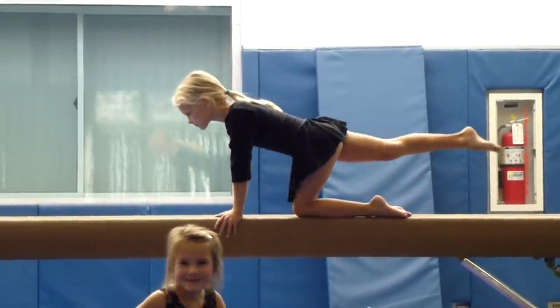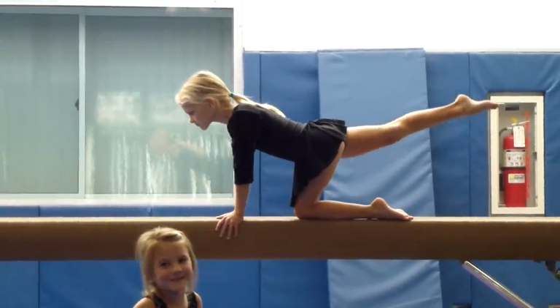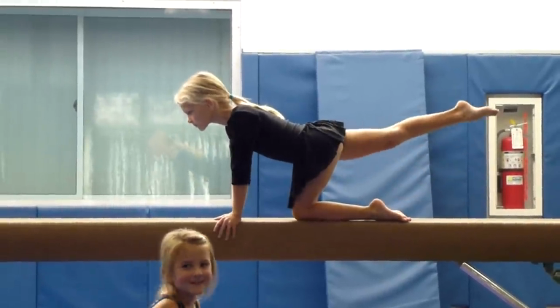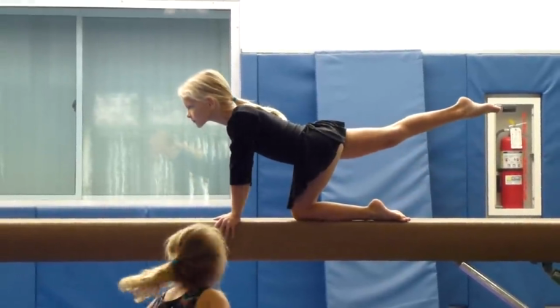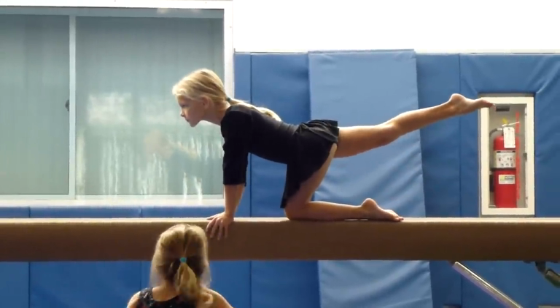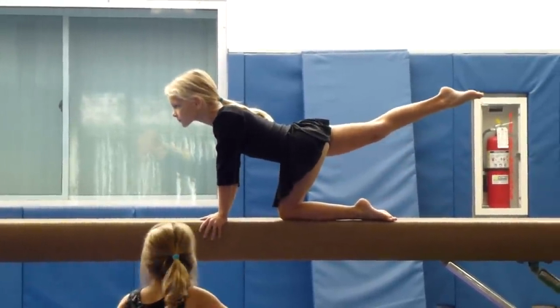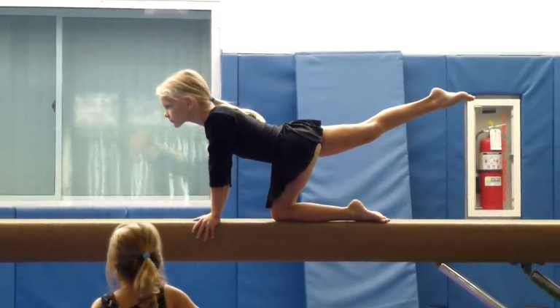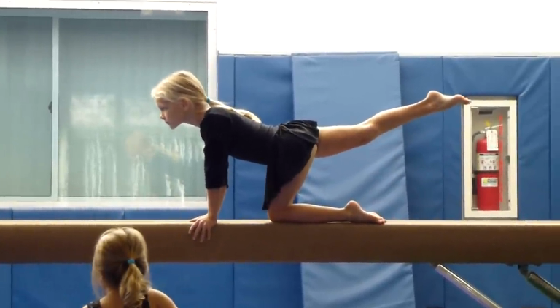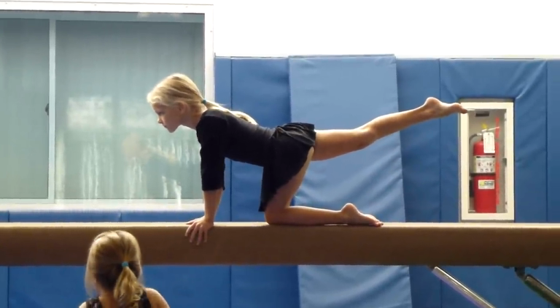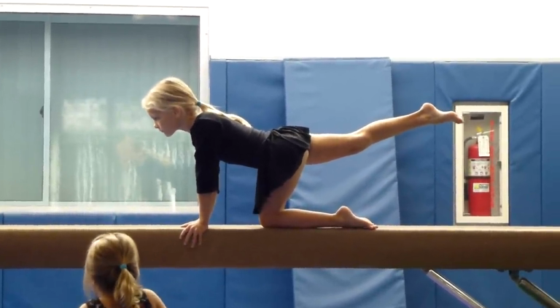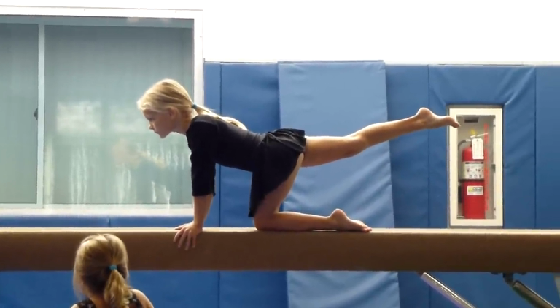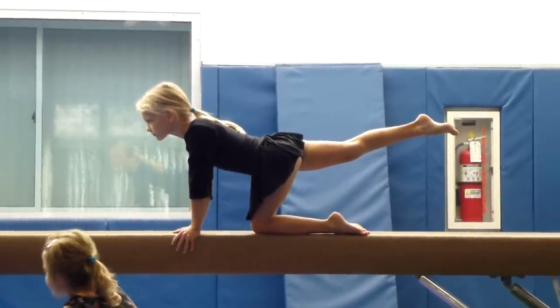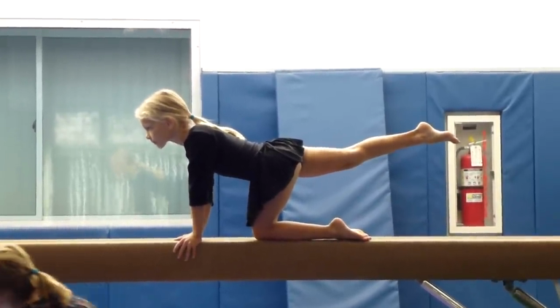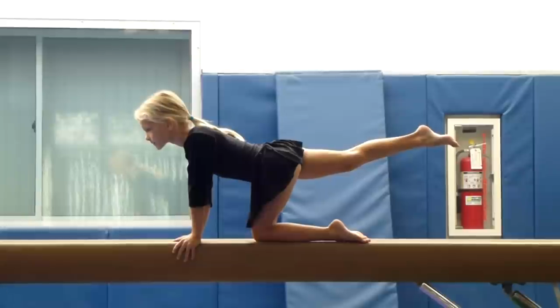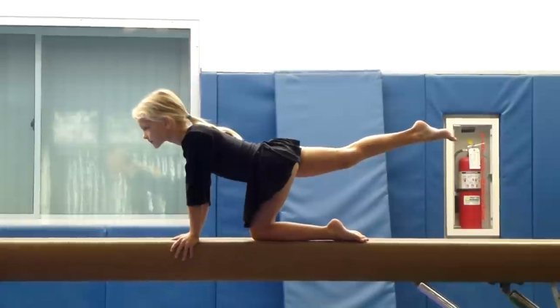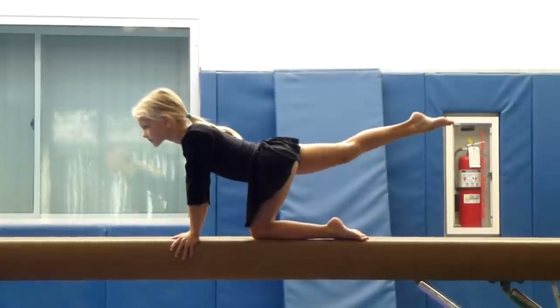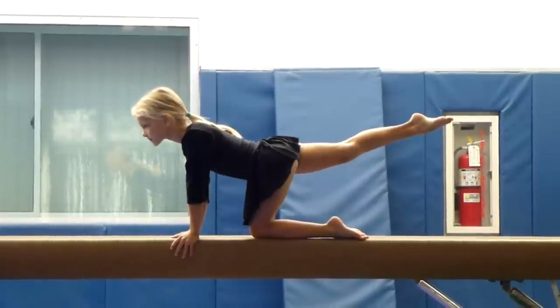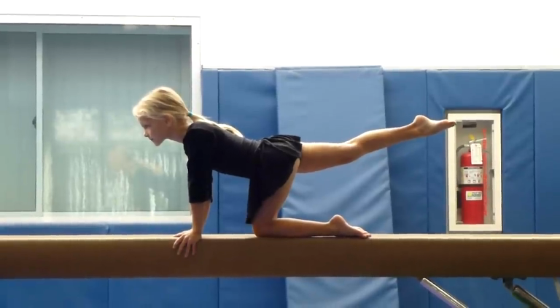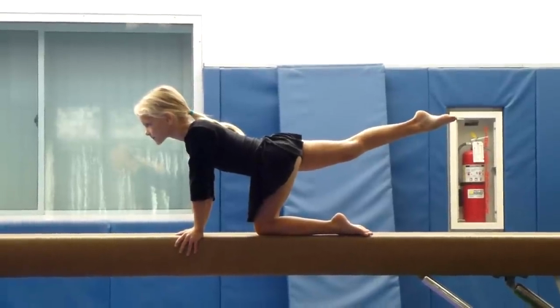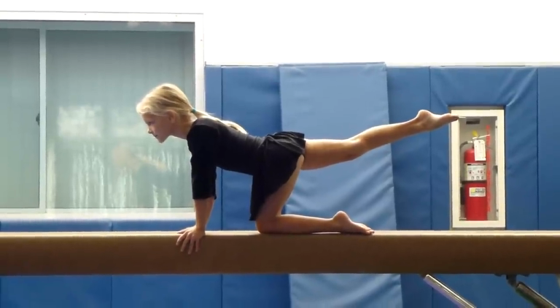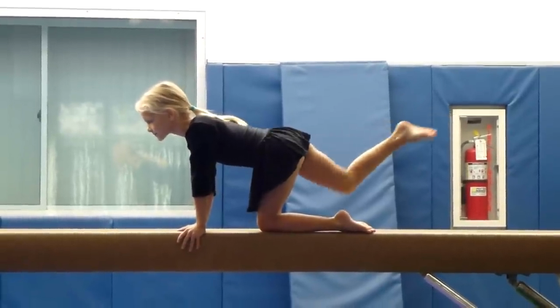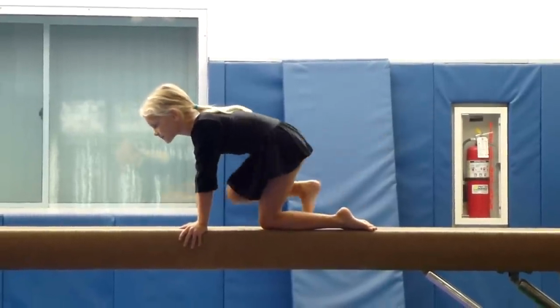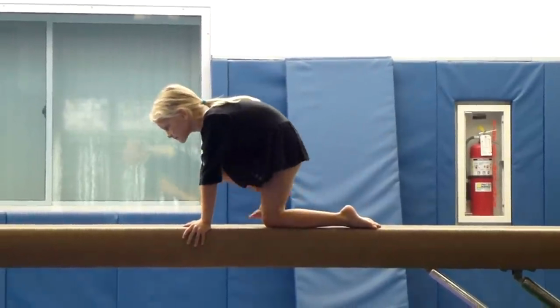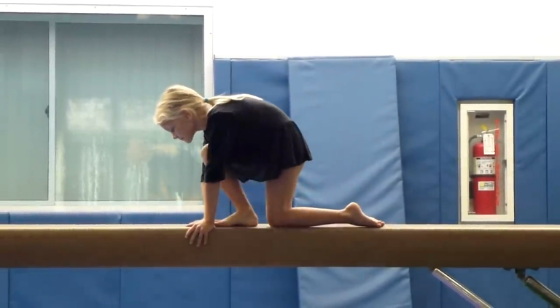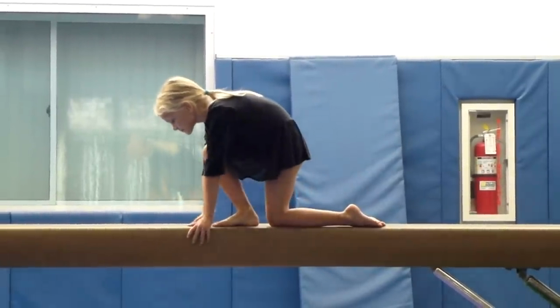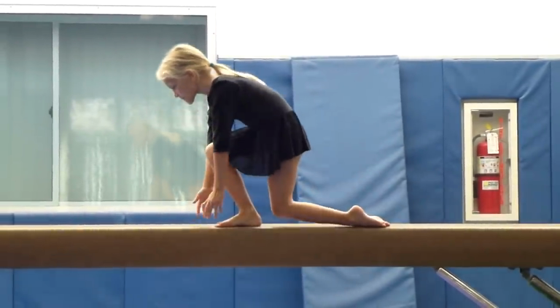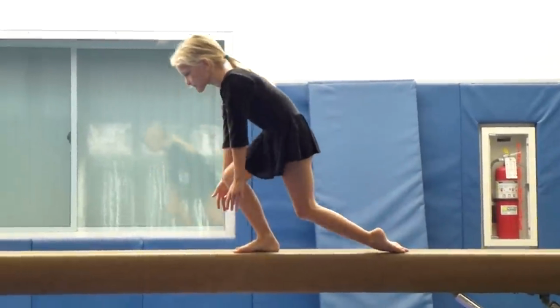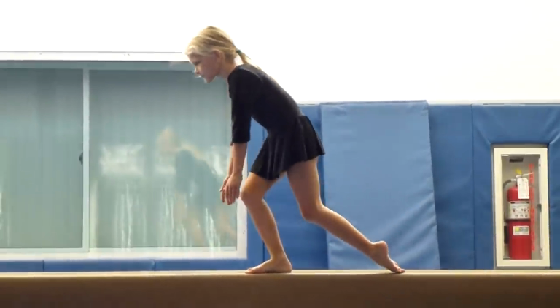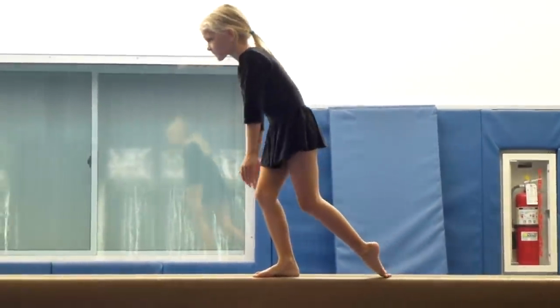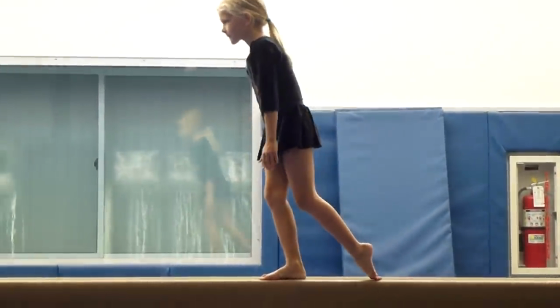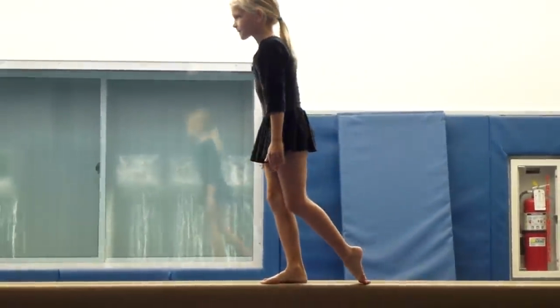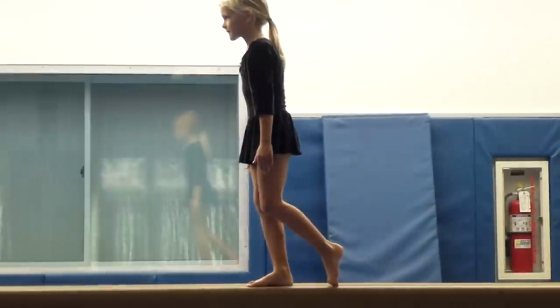And Nicole, just sit over here that way the best mom can get video. There you go. Legs. And step. Chest up. There you go. Arms out.